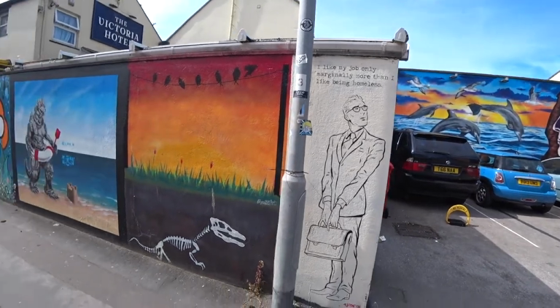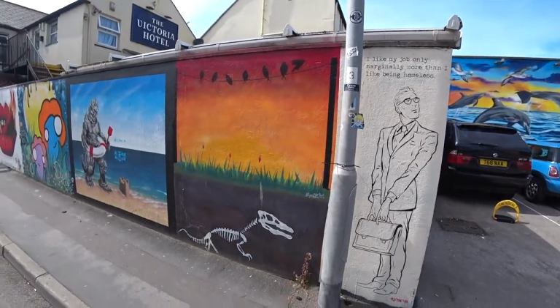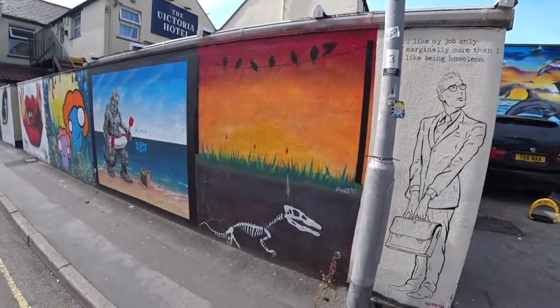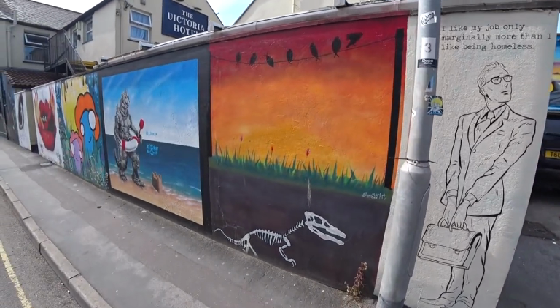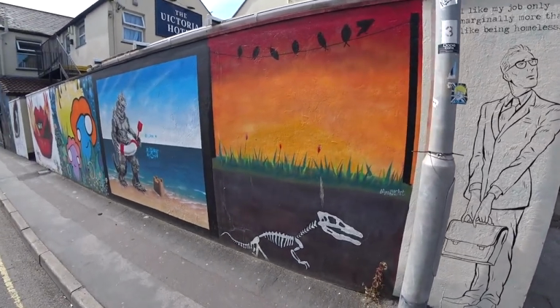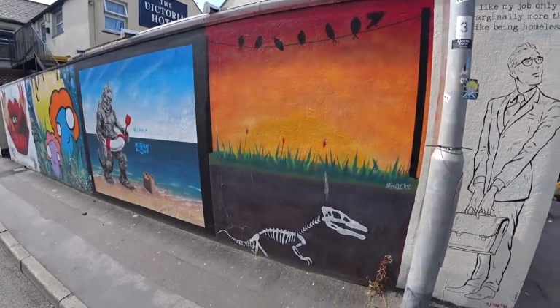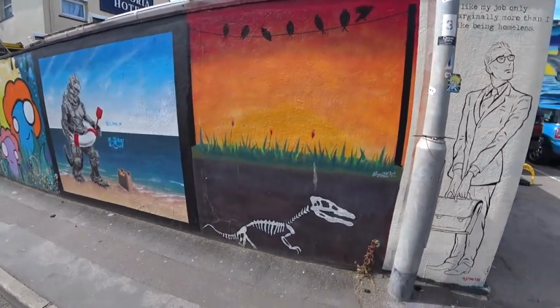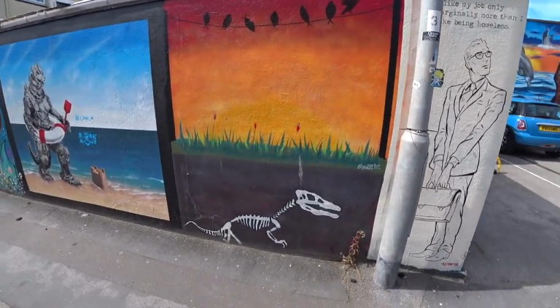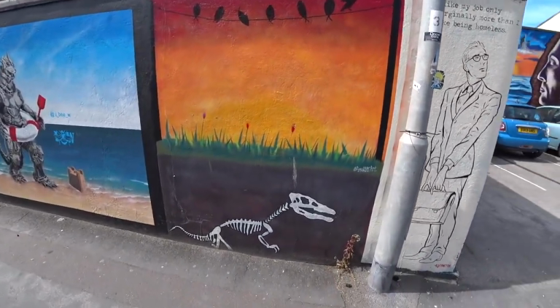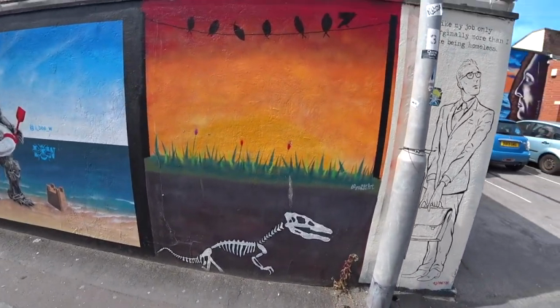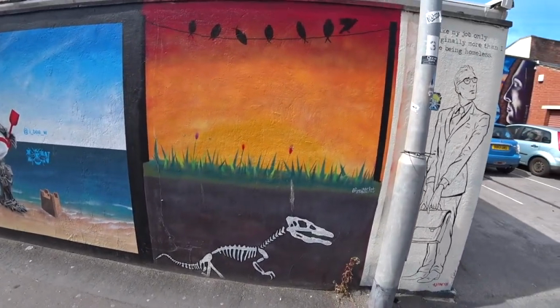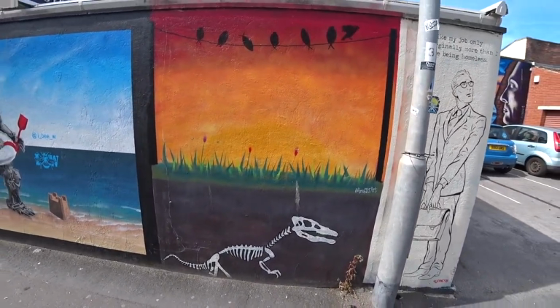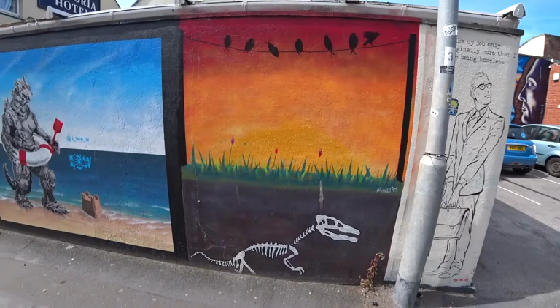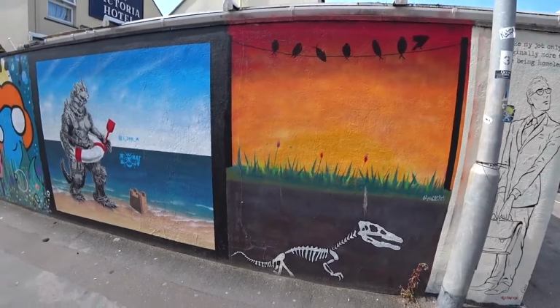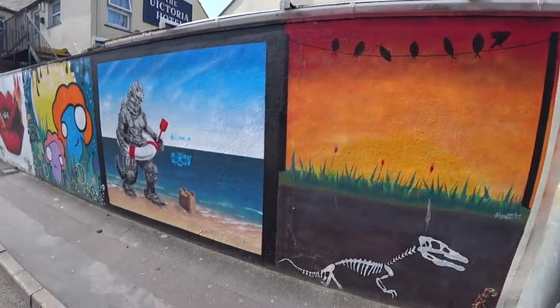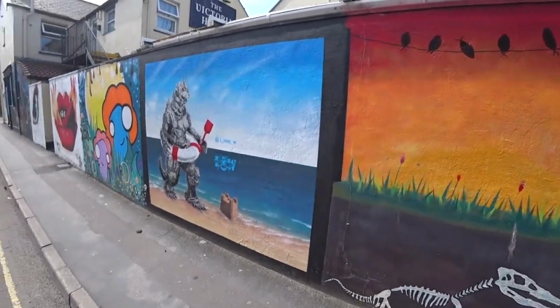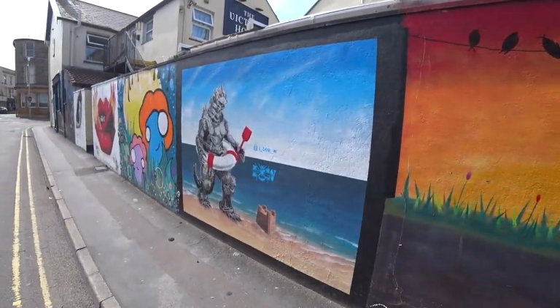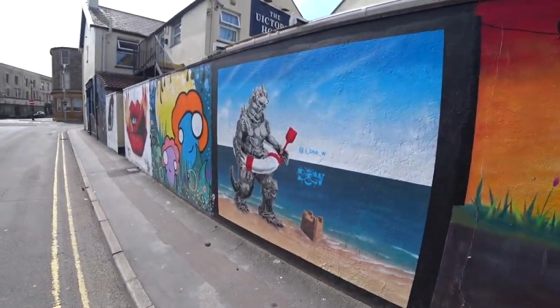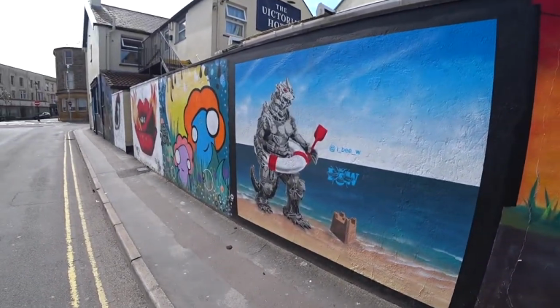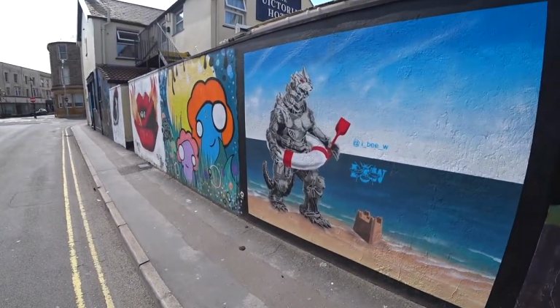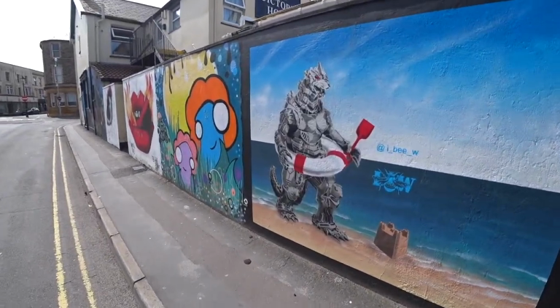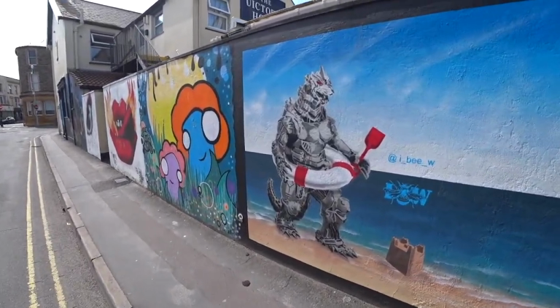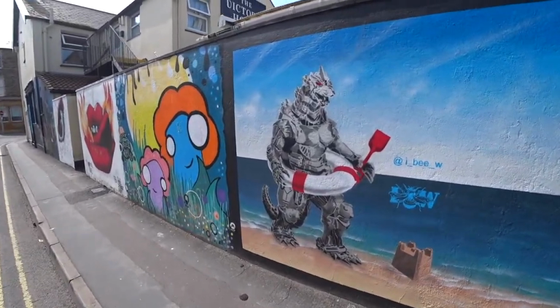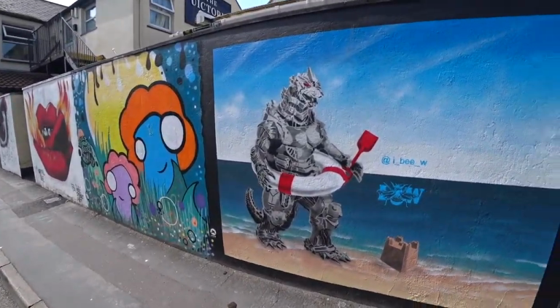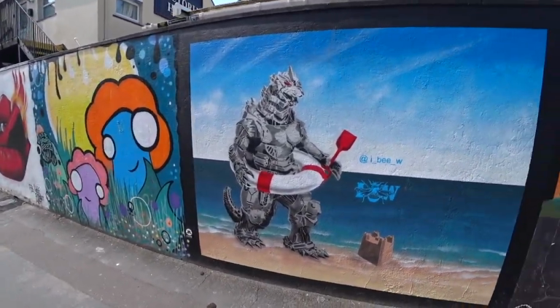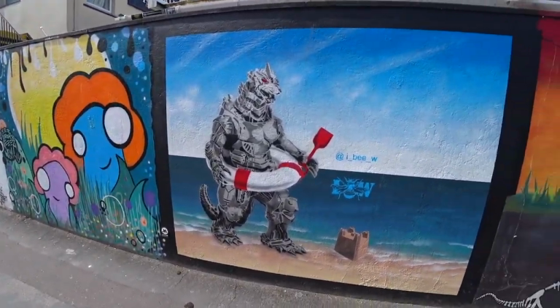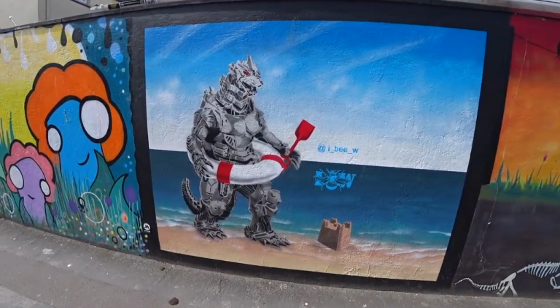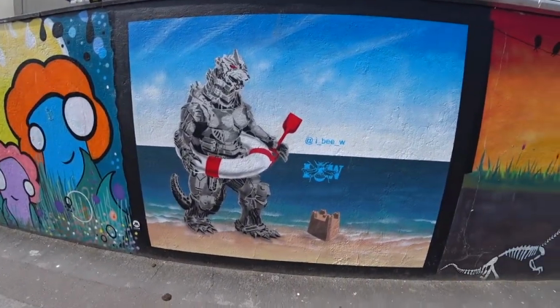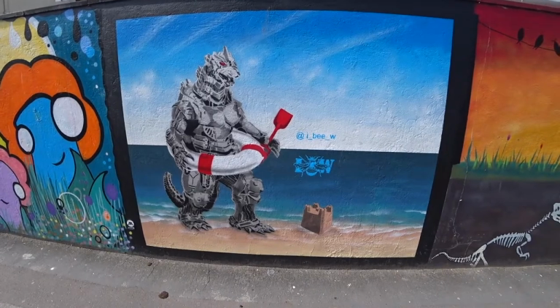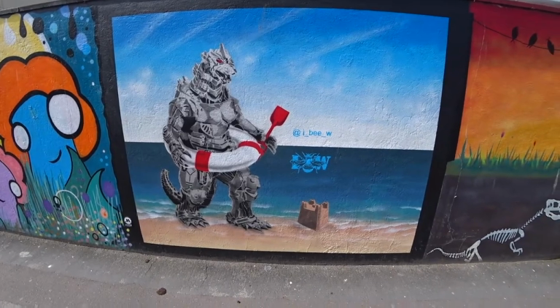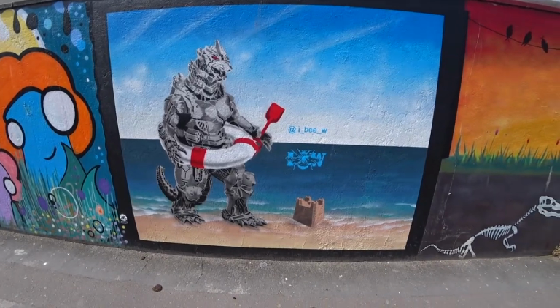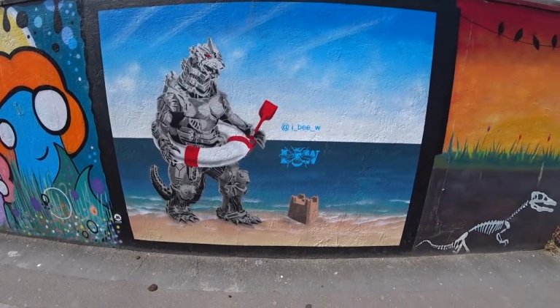And we have this dinosaur skeleton. We also have this alien type creature on the beach.